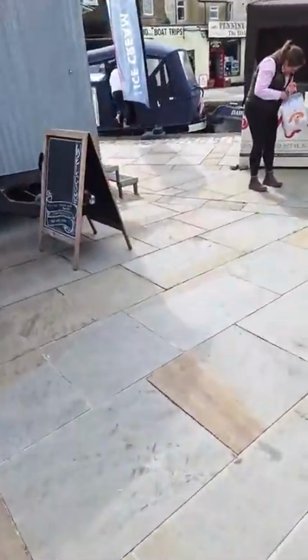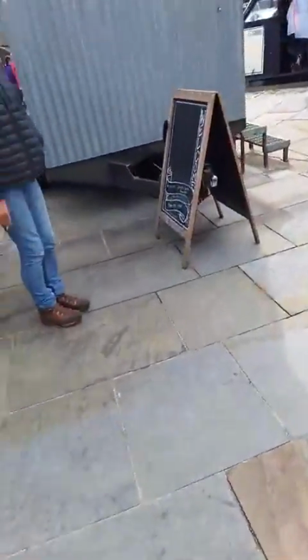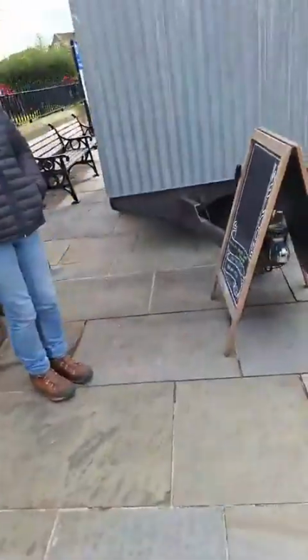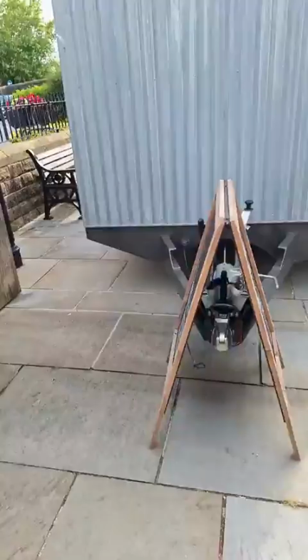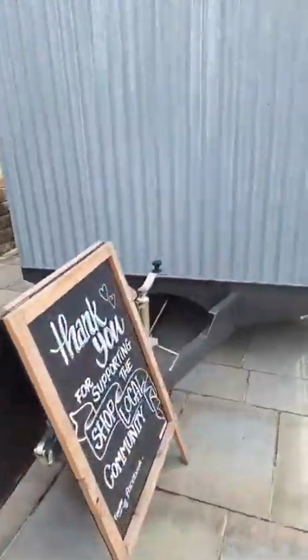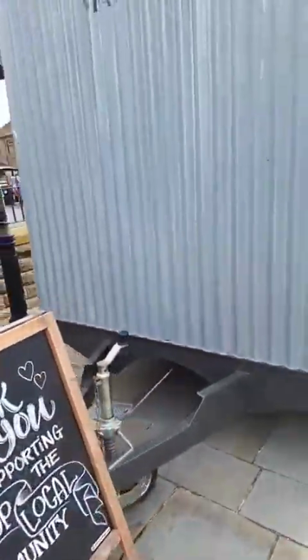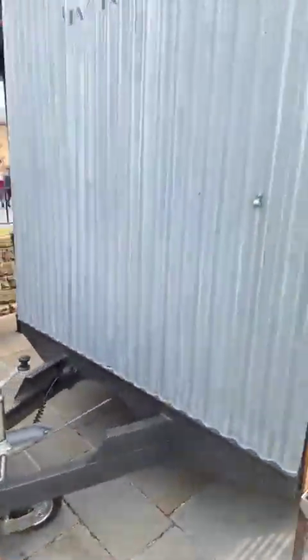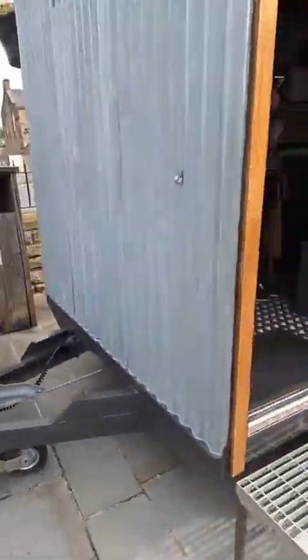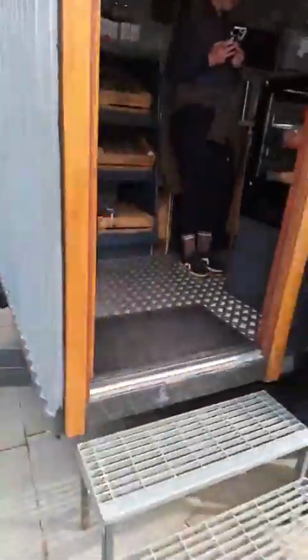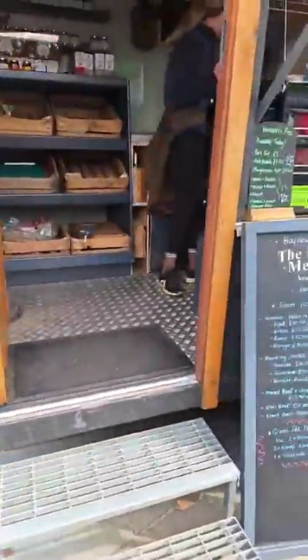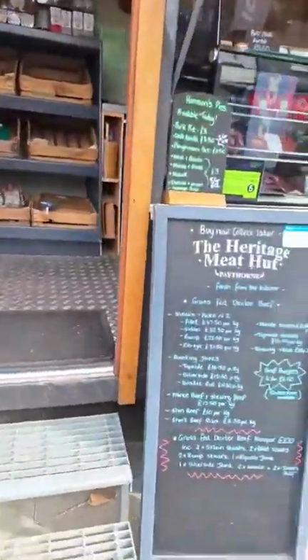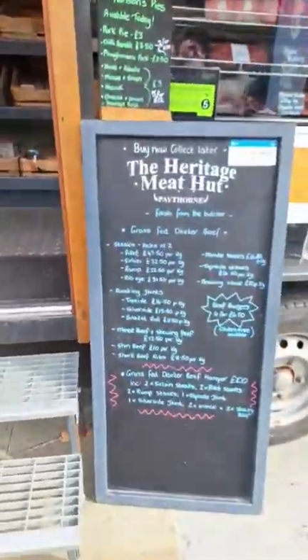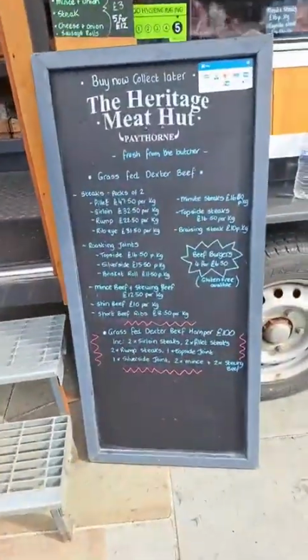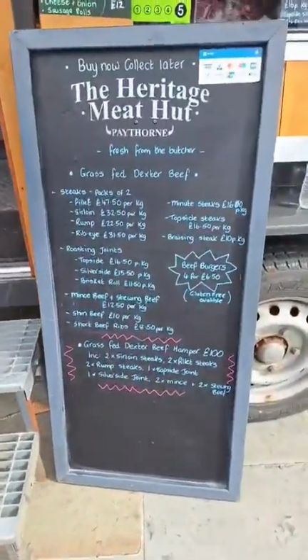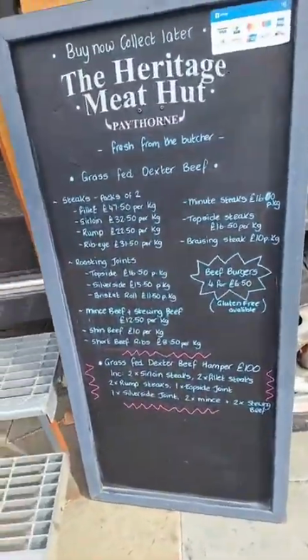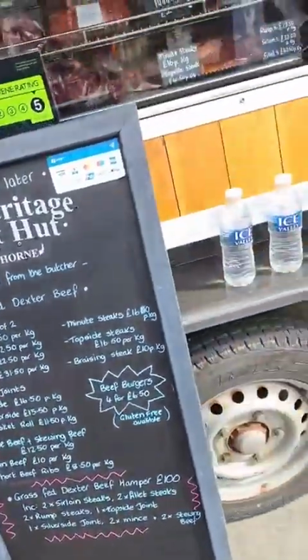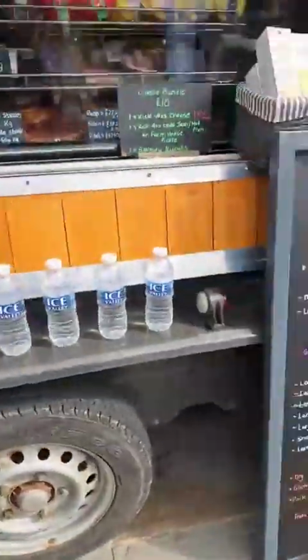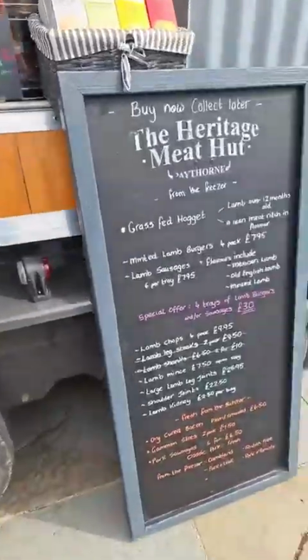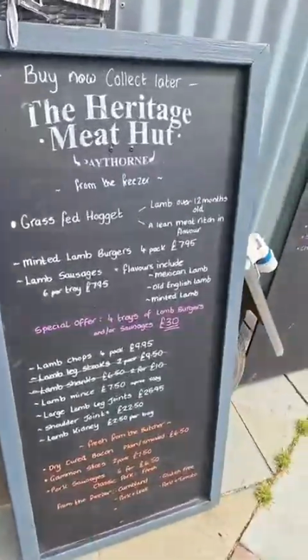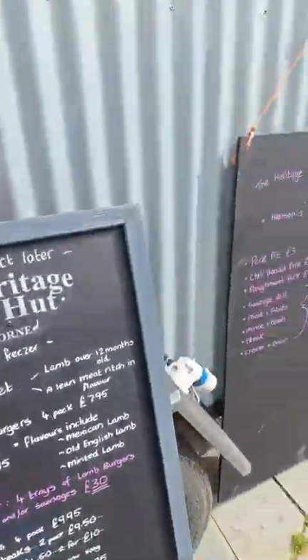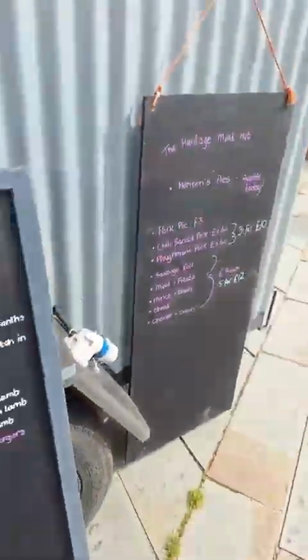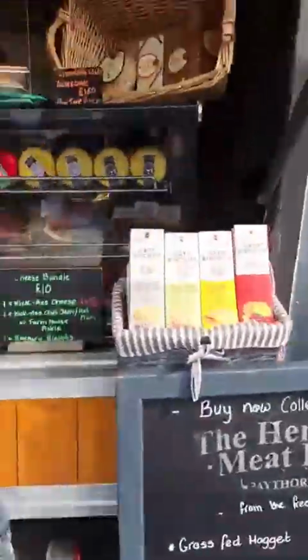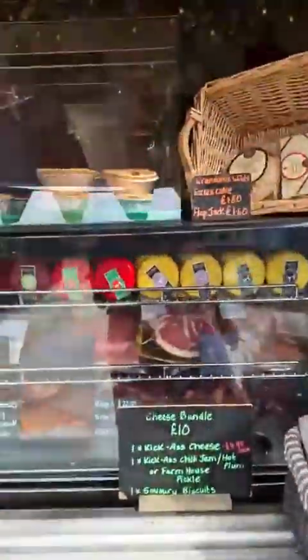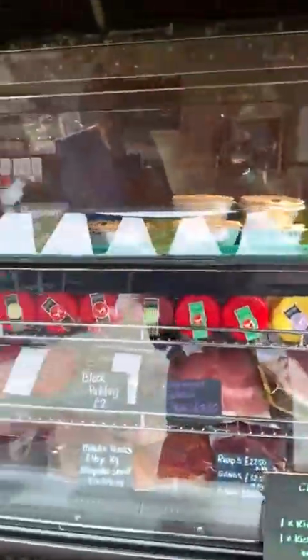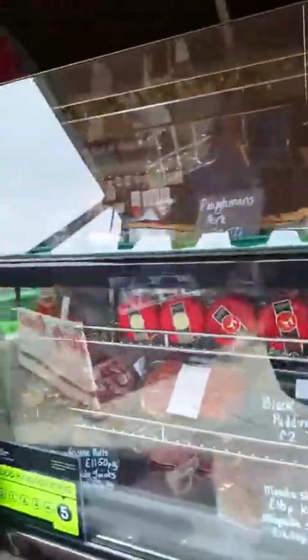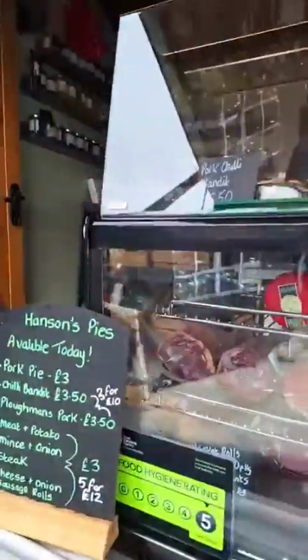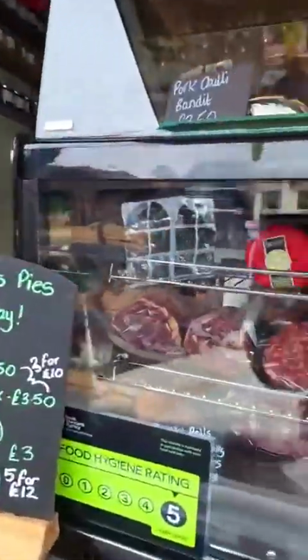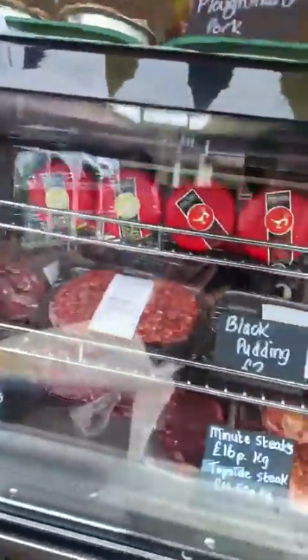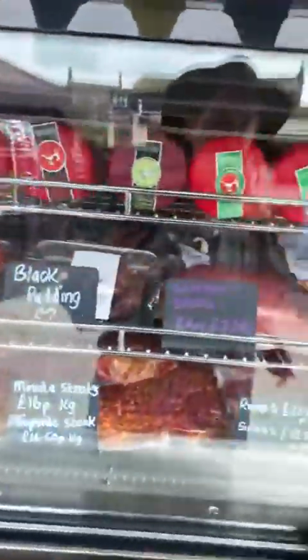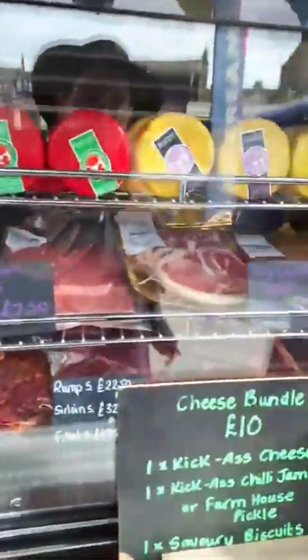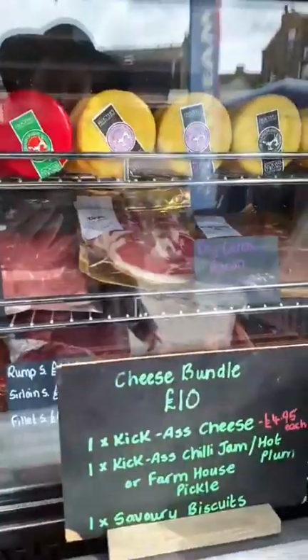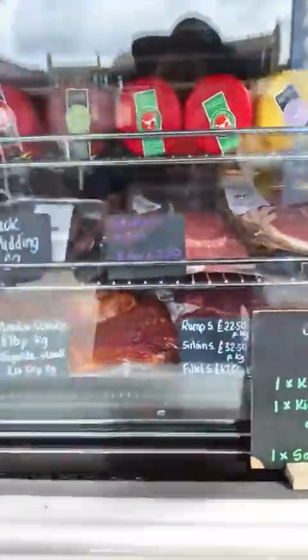First up on the corner here we've got the Heritage Meat Hut Paythorn. We've got an amazing selection of grass-fed Dexter beef, Hoggett, a few little pies left, some cheese, all sorts there — looking fantastic.